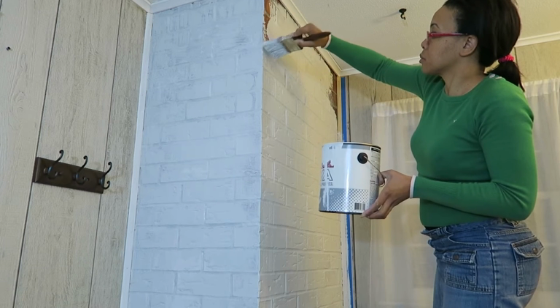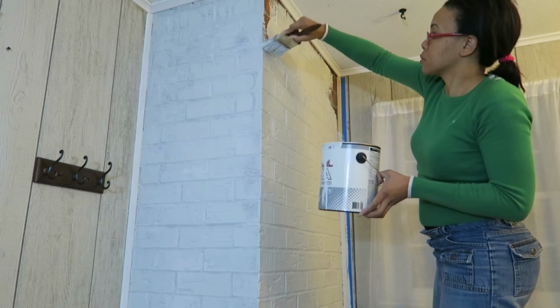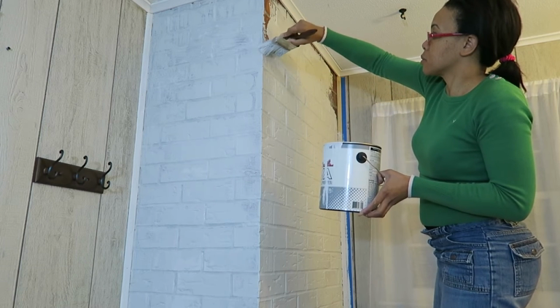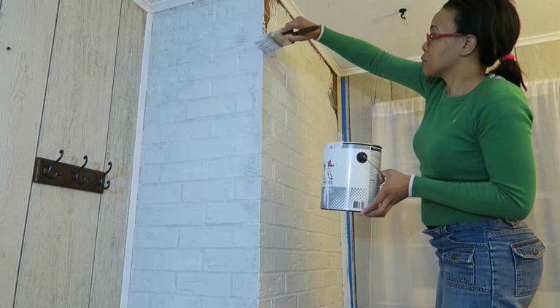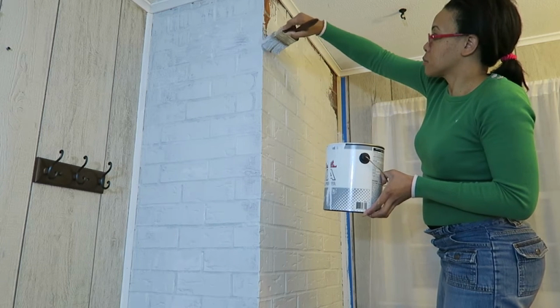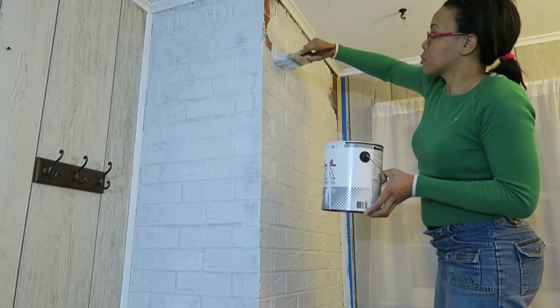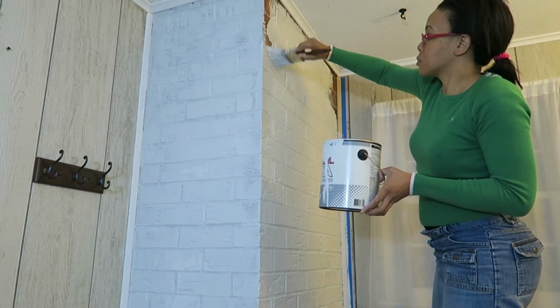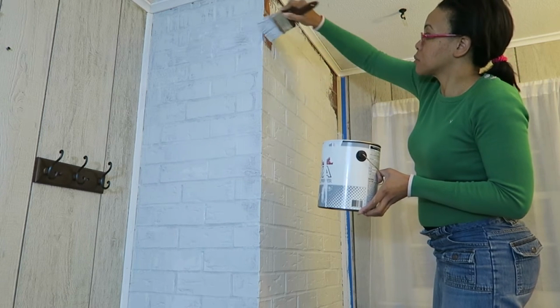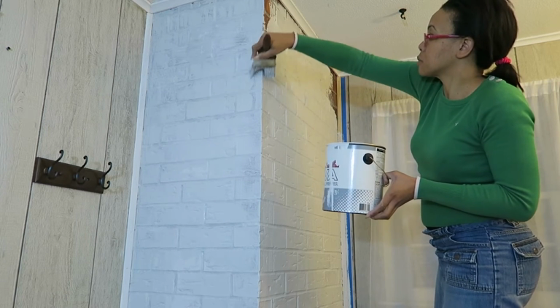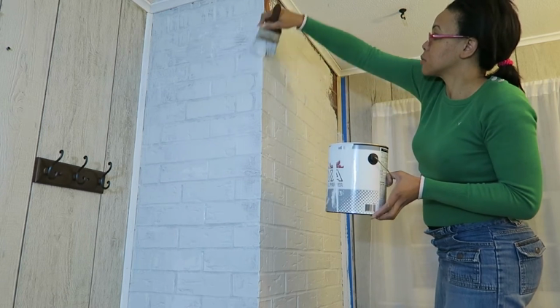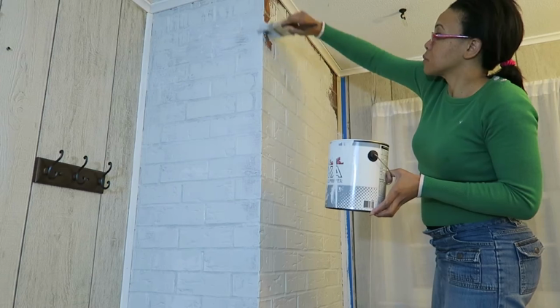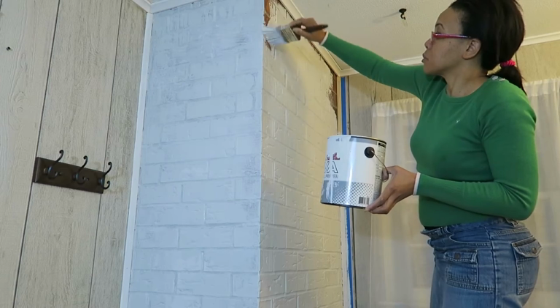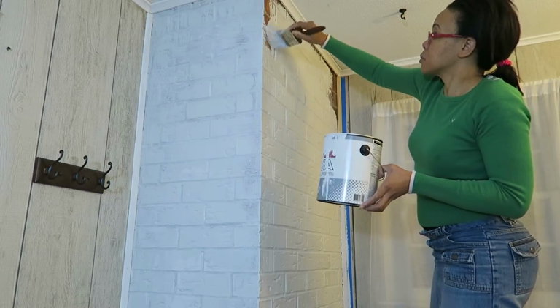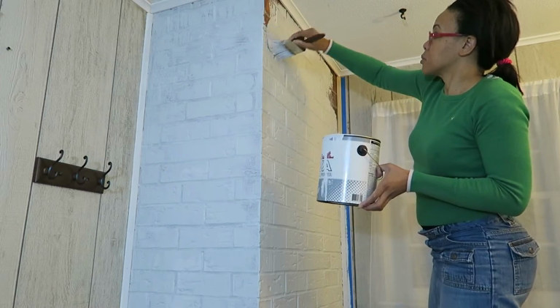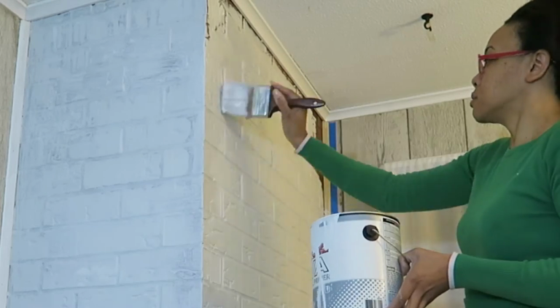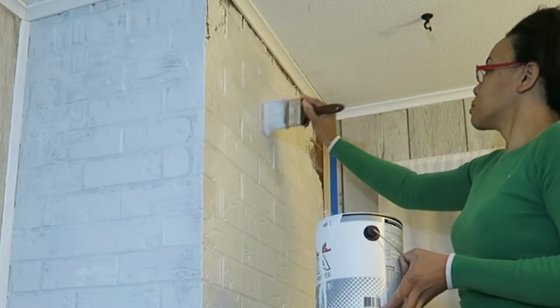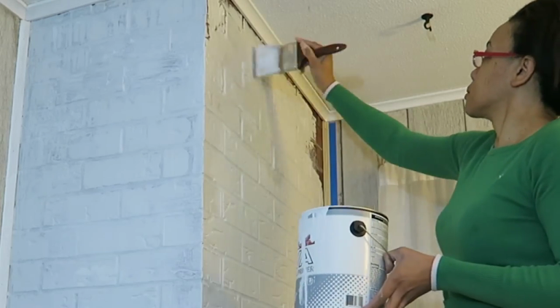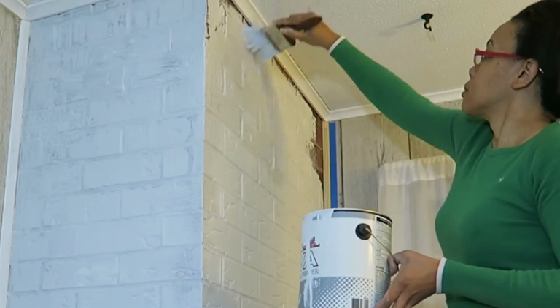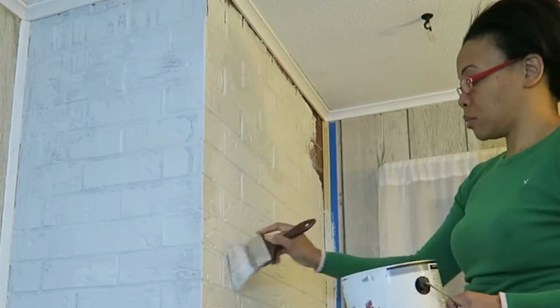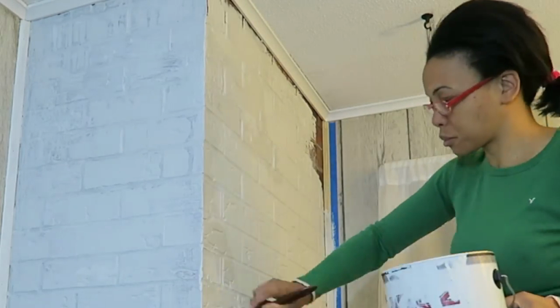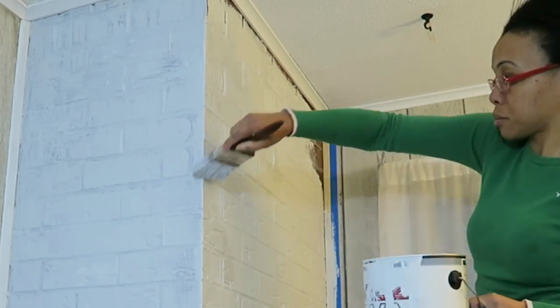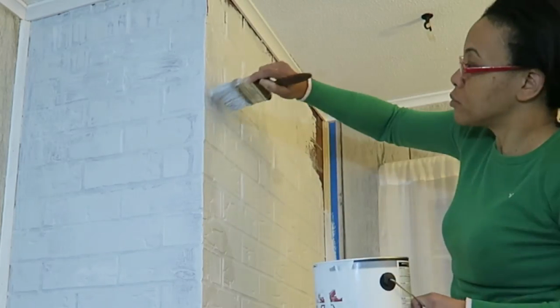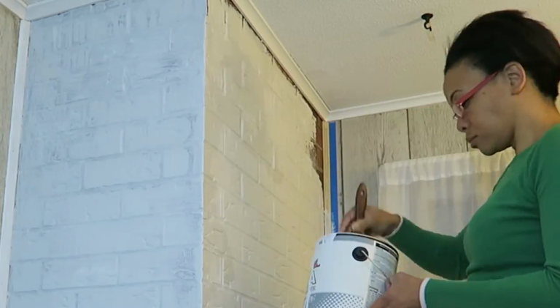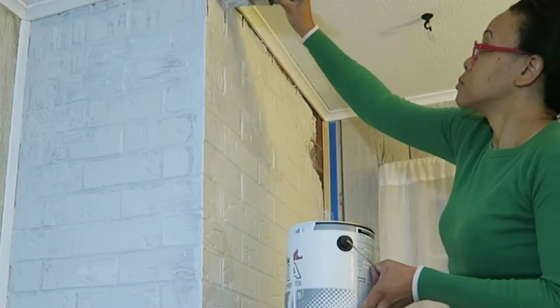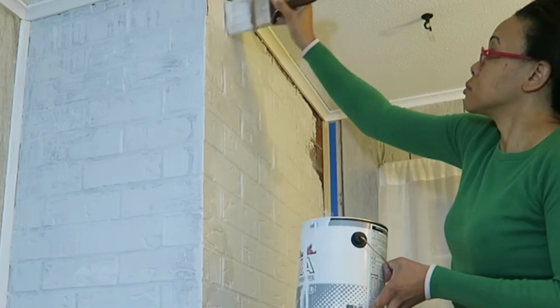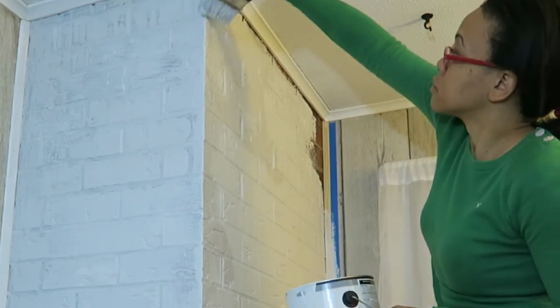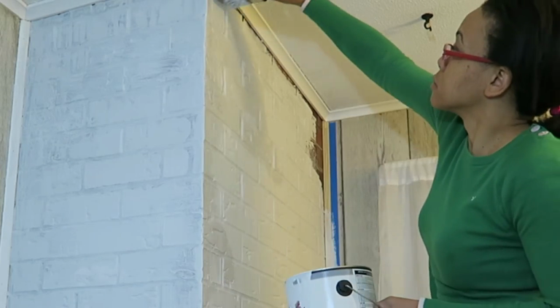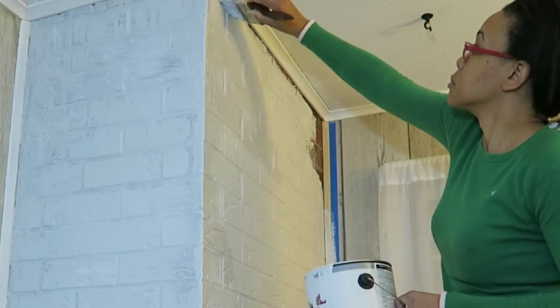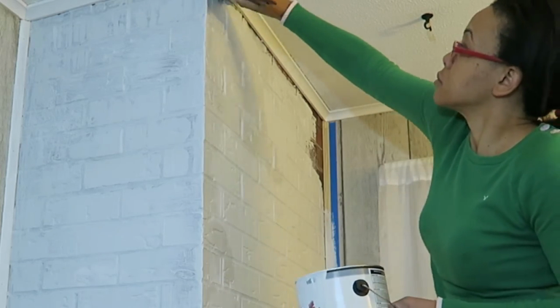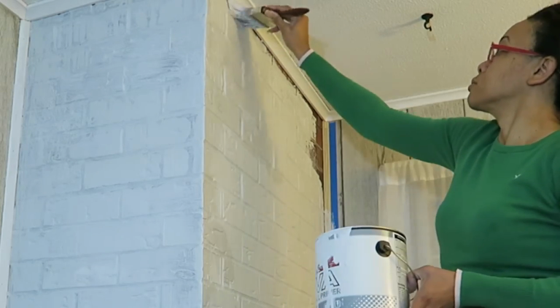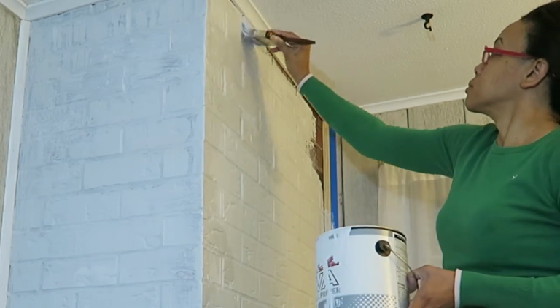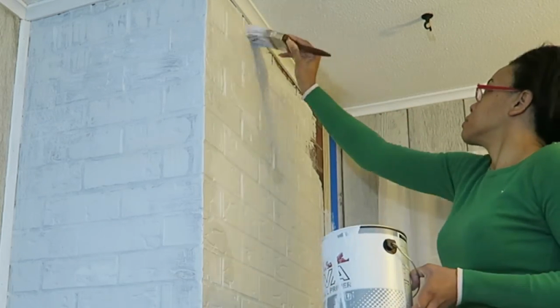I thought that's great, it'll brighten the room, so let's just do it. I got the brush and just went to work. I didn't know if it was gonna stick very well or if it was gonna look right, but two coats later I think it came out pretty good, and it's been a few months now and it's been holding up great.